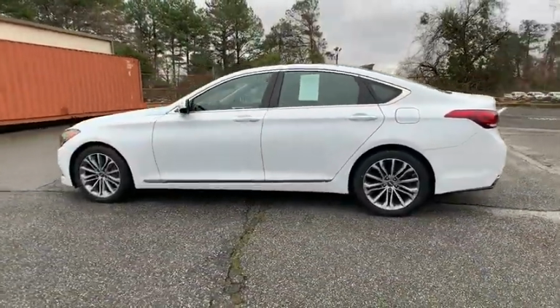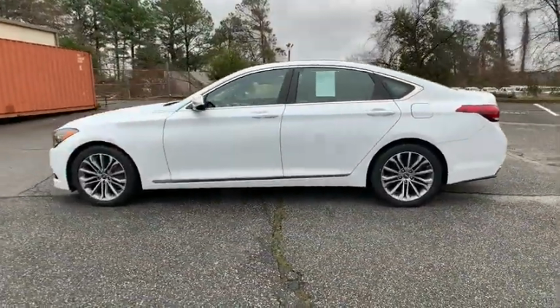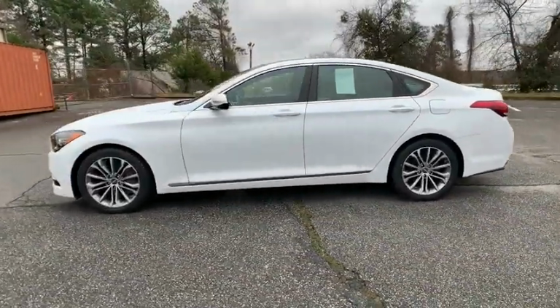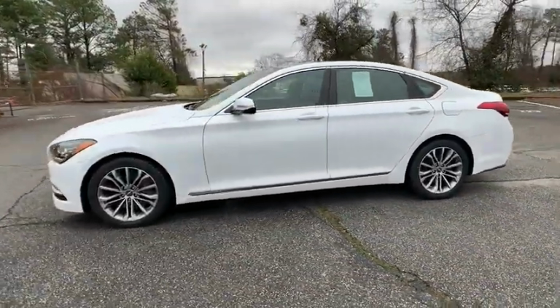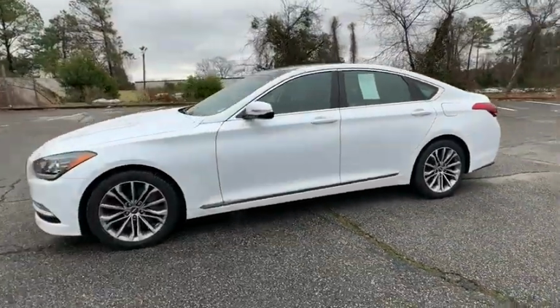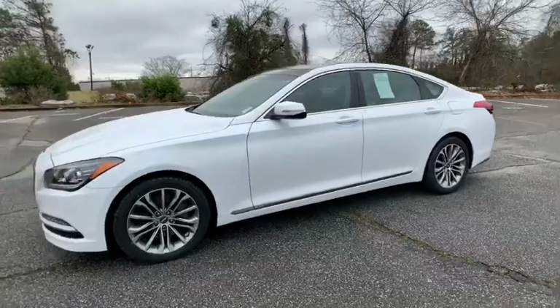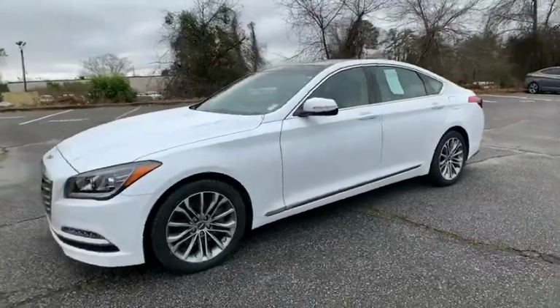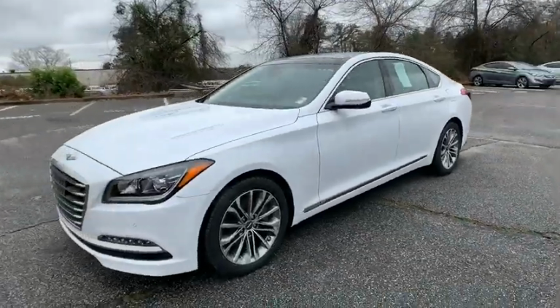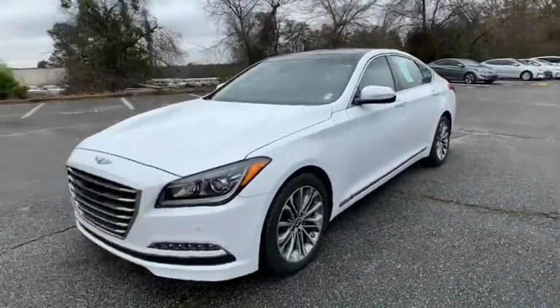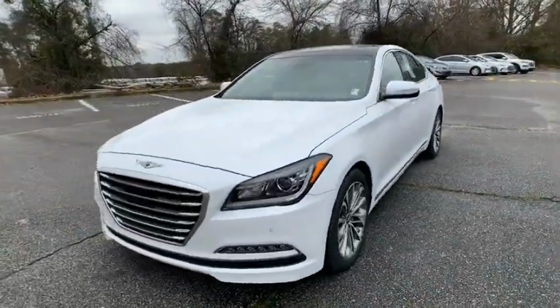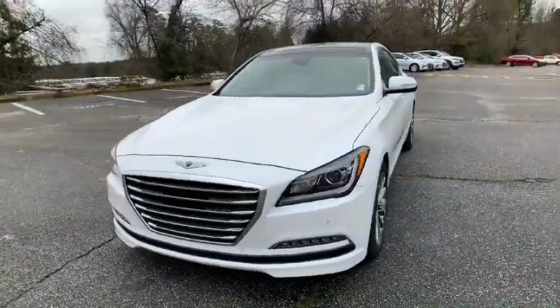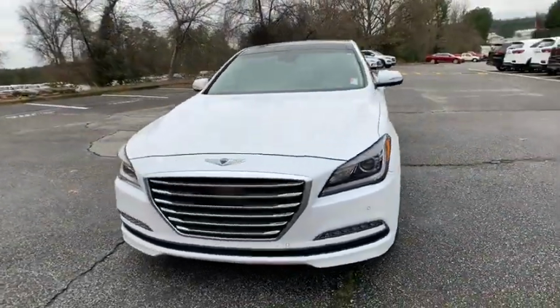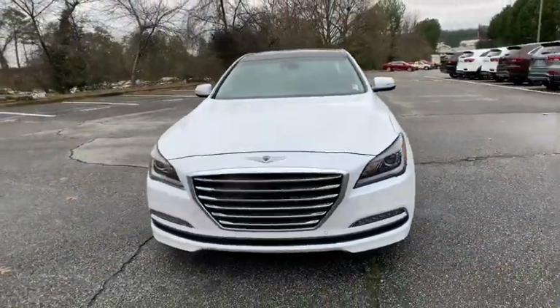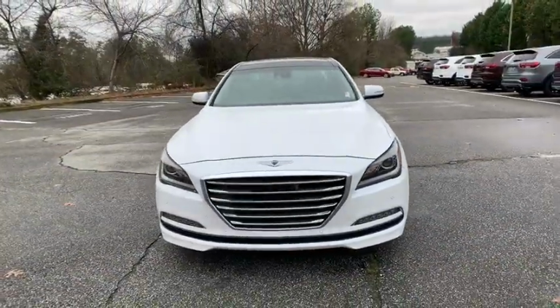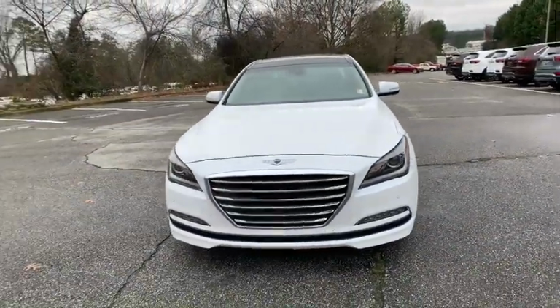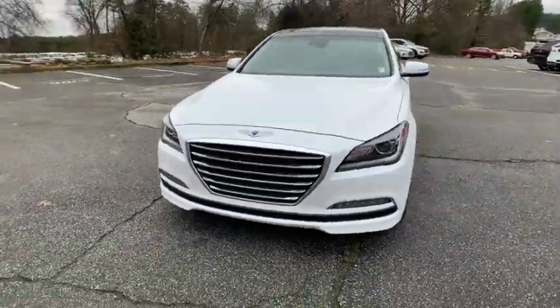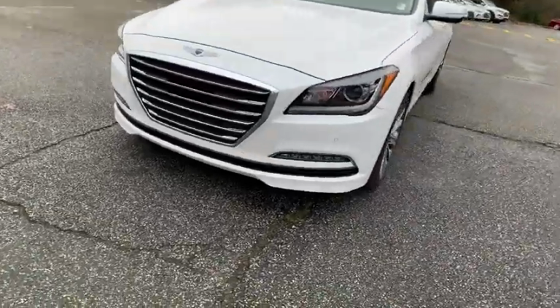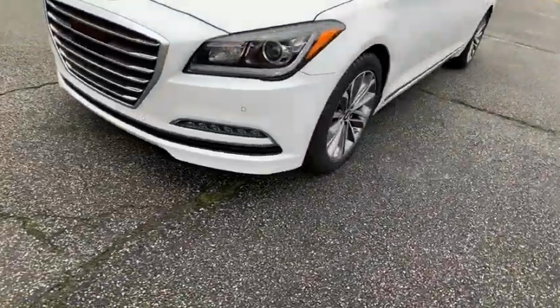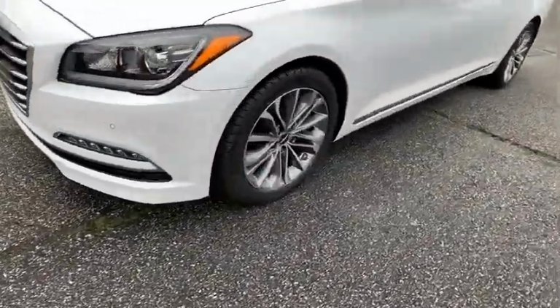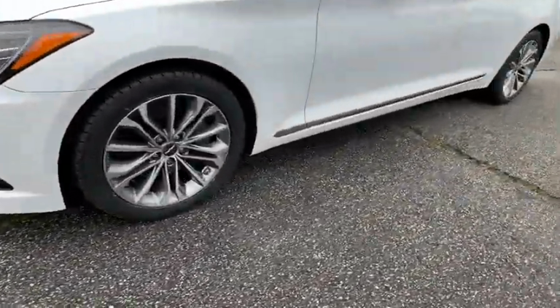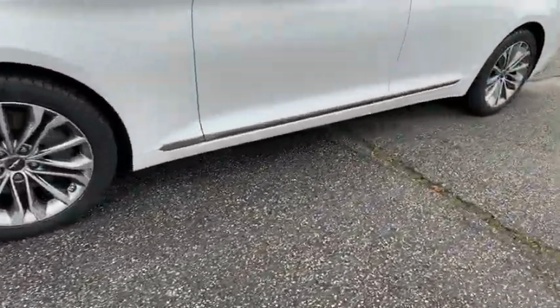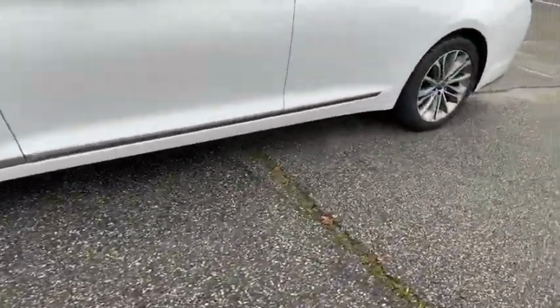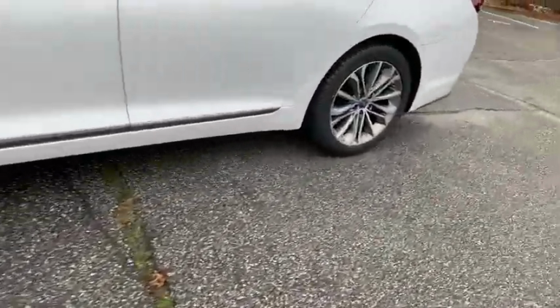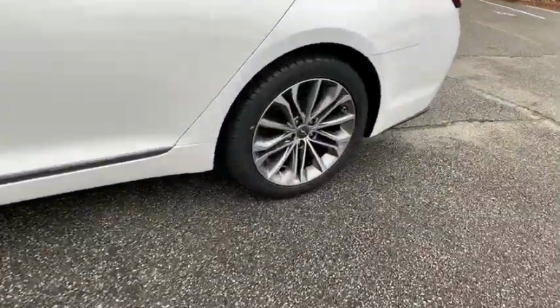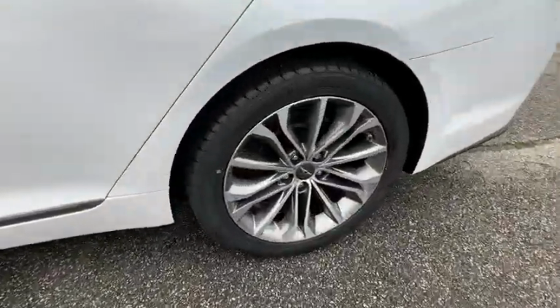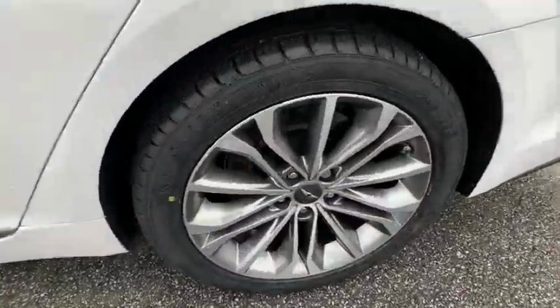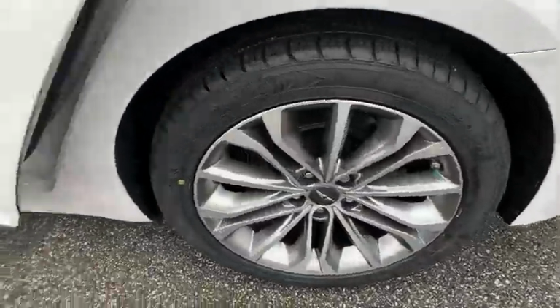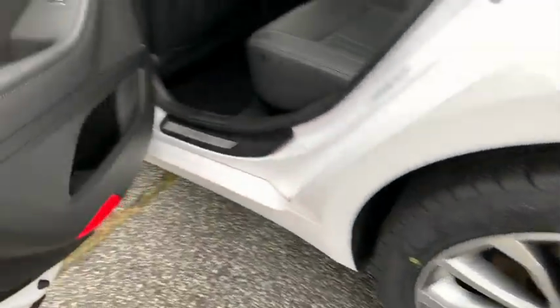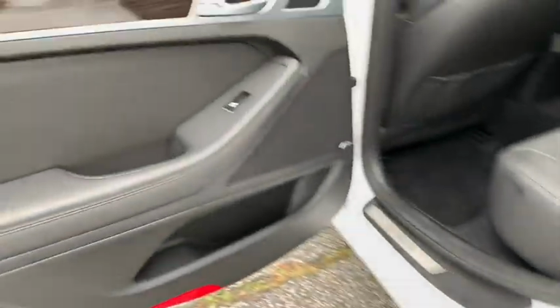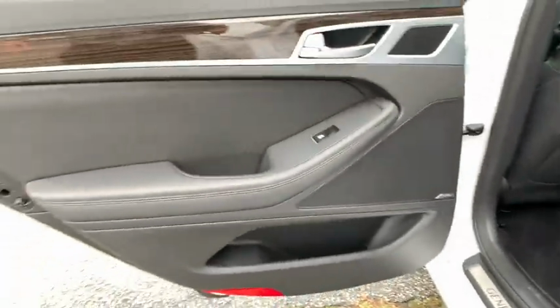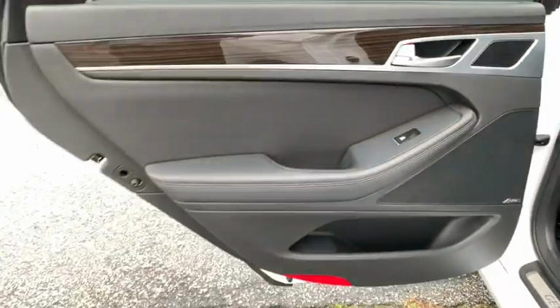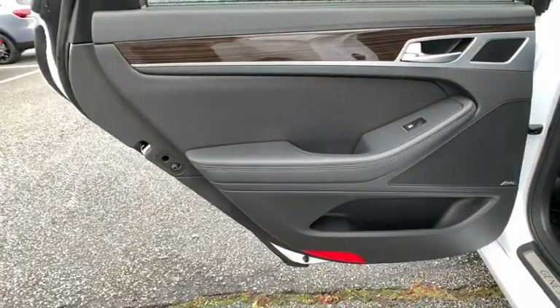Here are some of this vehicle's great options: keyless entry, backup camera, power liftgate, anti-lock braking system, power passenger seat, lane departure warning, steering wheel audio control, traction control, stability control, remote engine start.